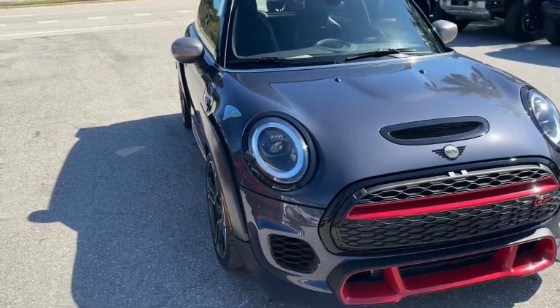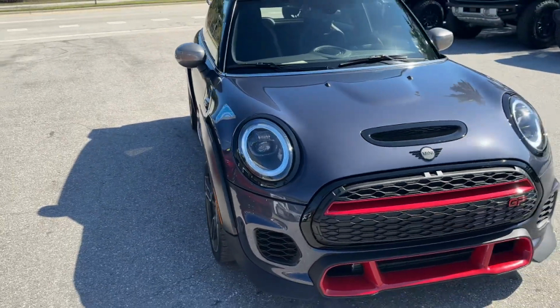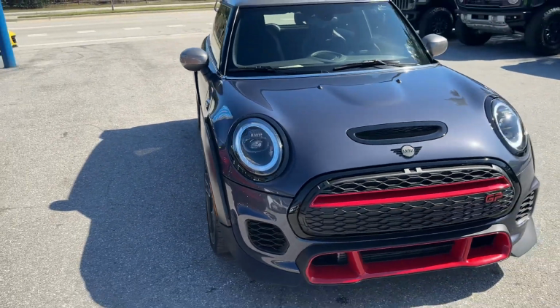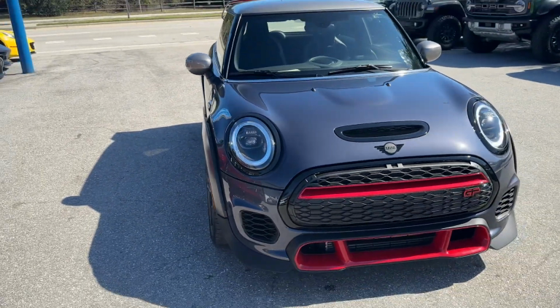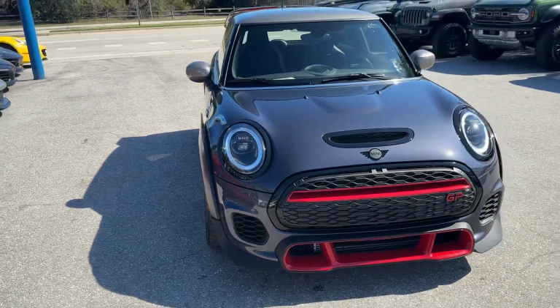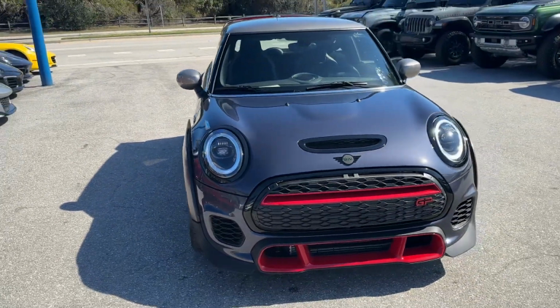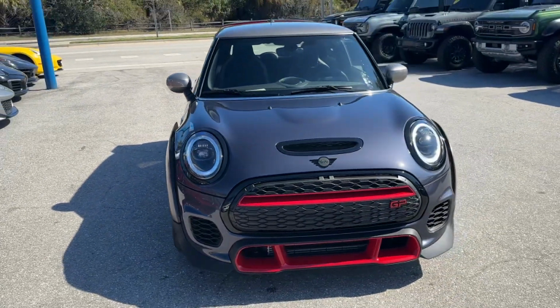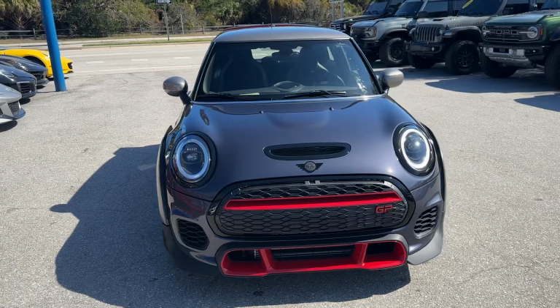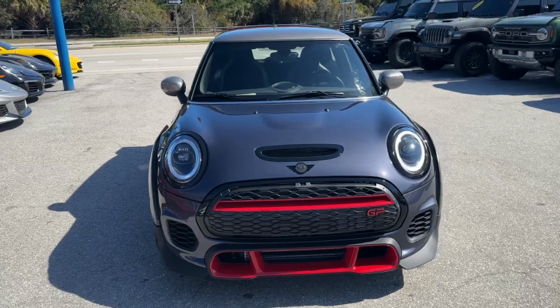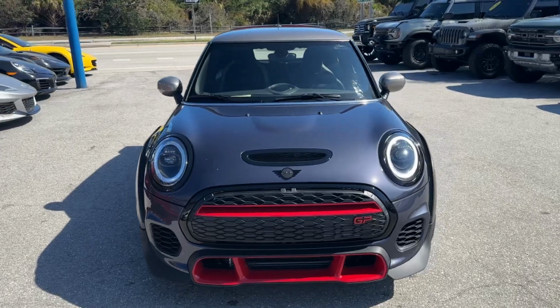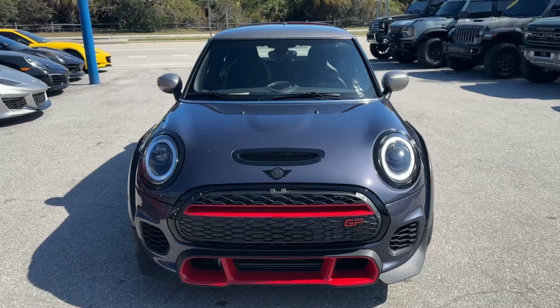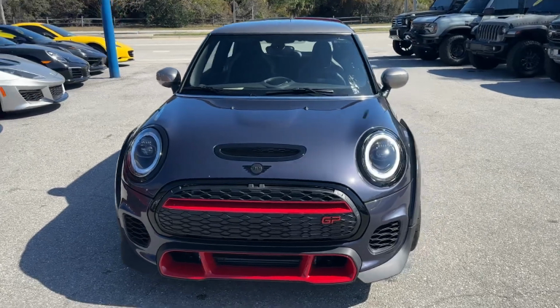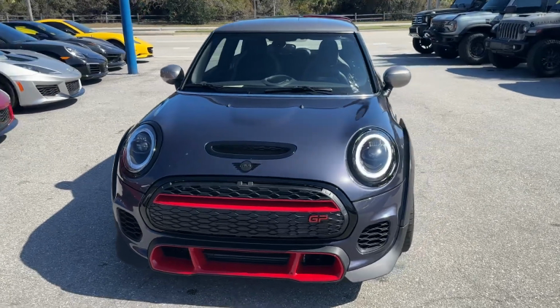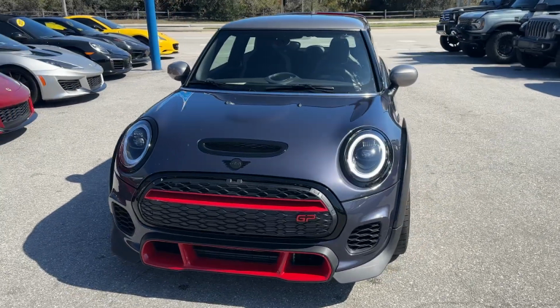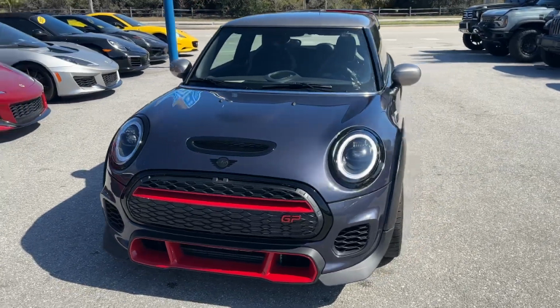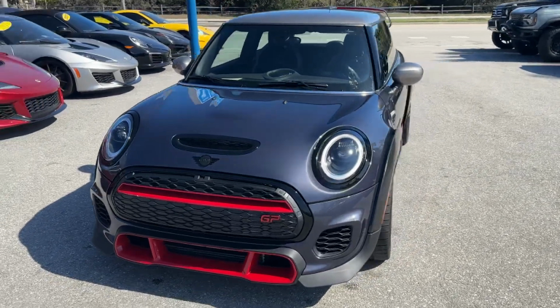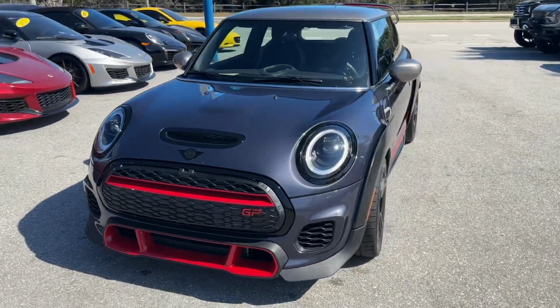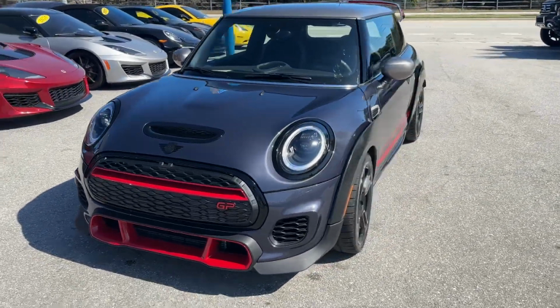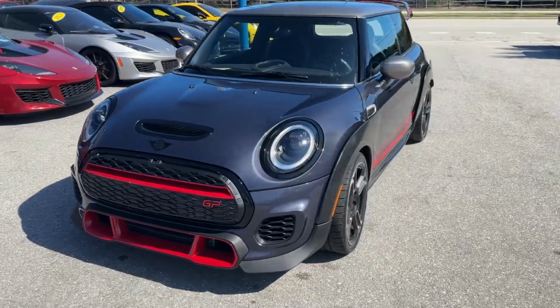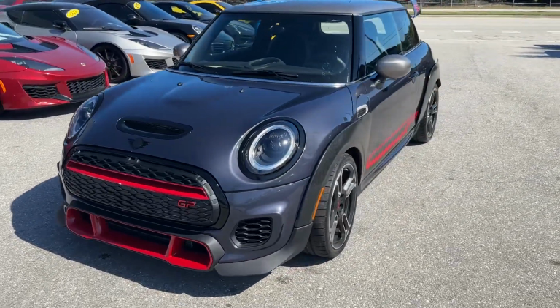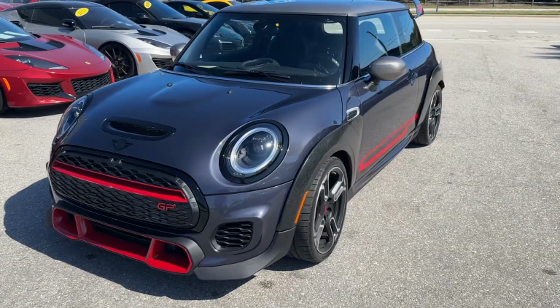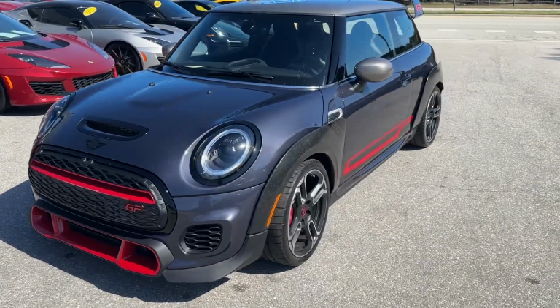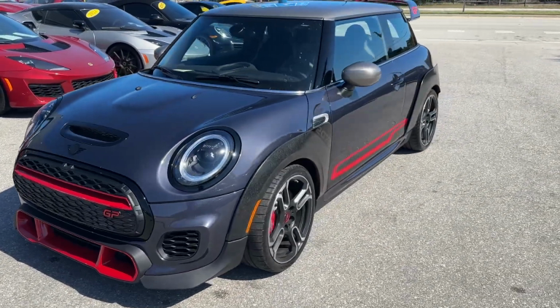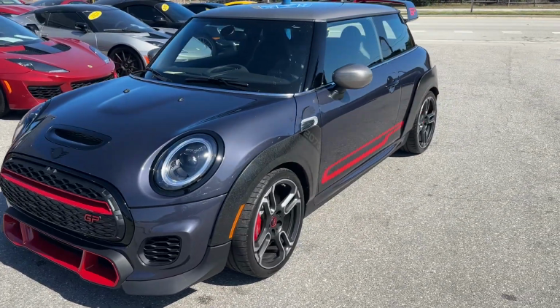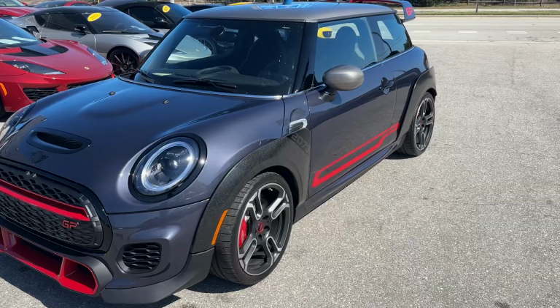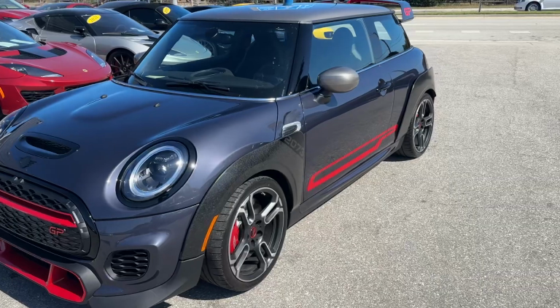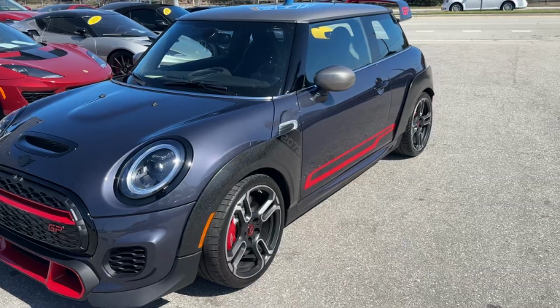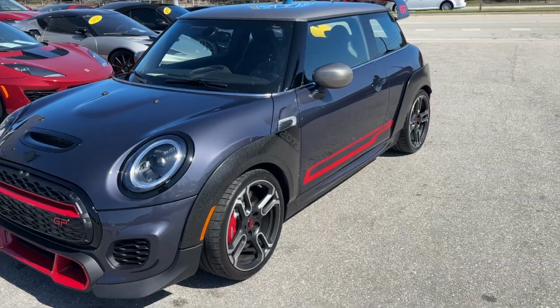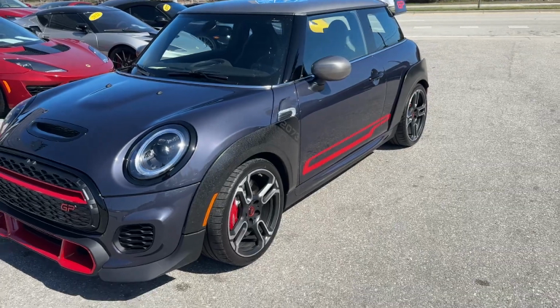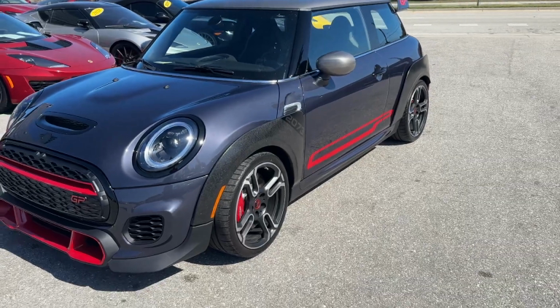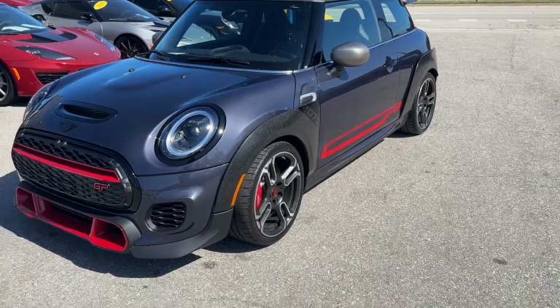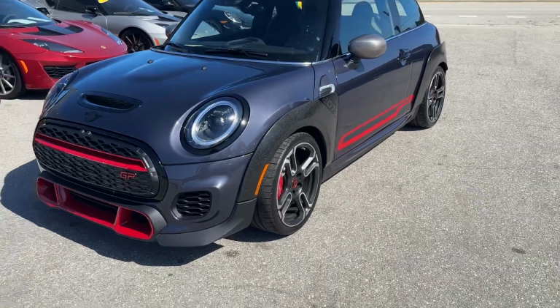We do these walk-around videos not to hype up our cars. We do them for our out-of-state and out-of-town buyers so they know exactly what they're getting when the car arrives. We just want to make sure there's never any surprises.